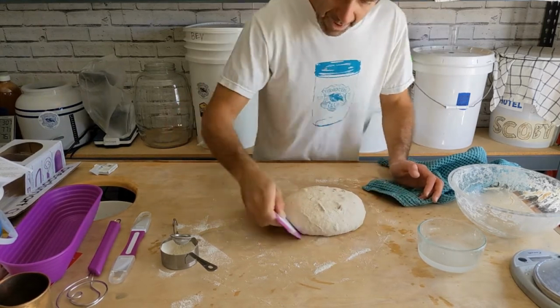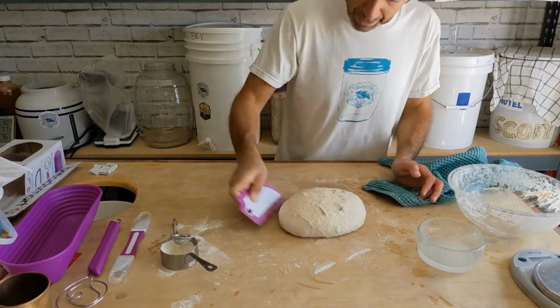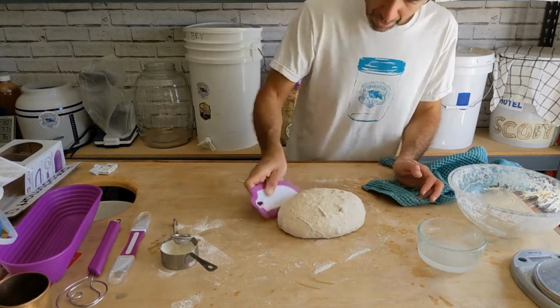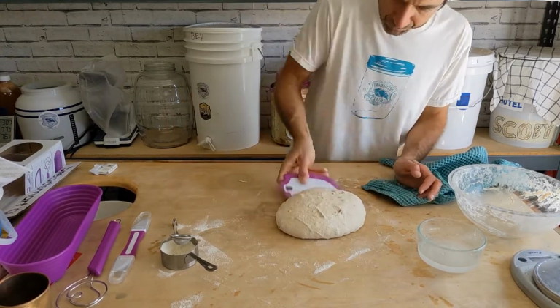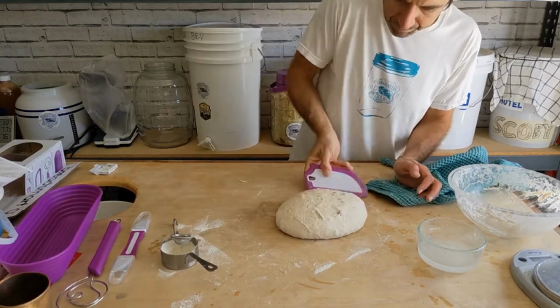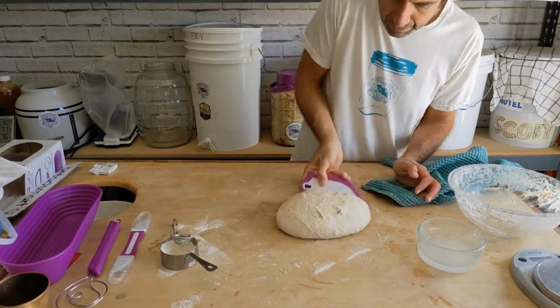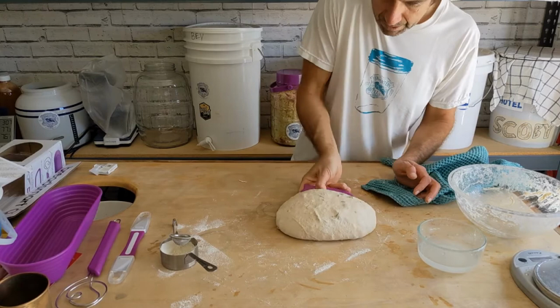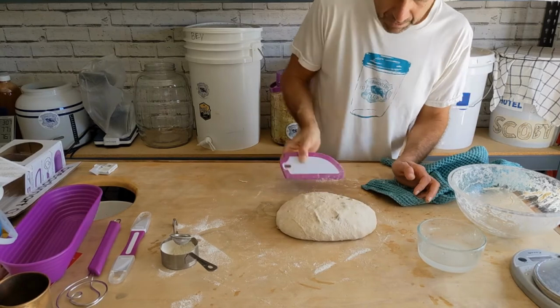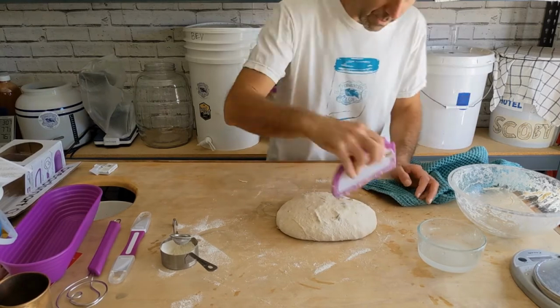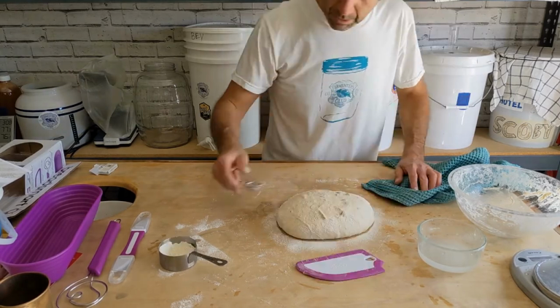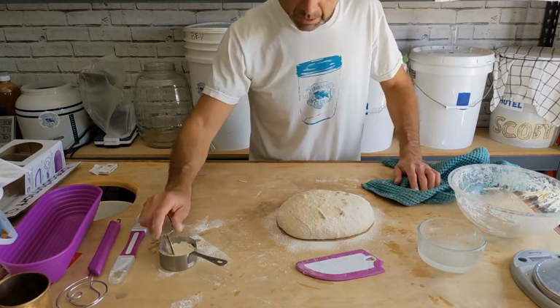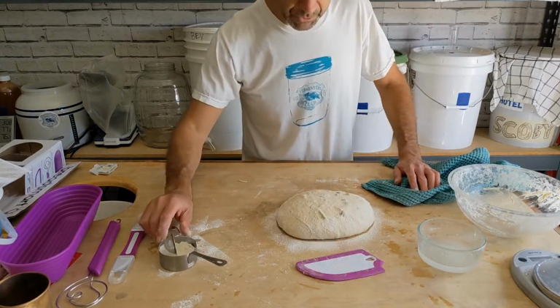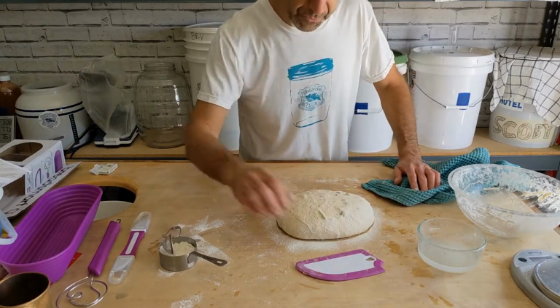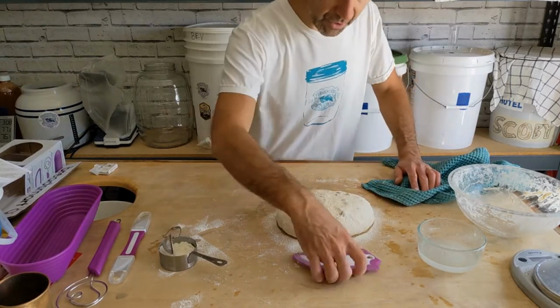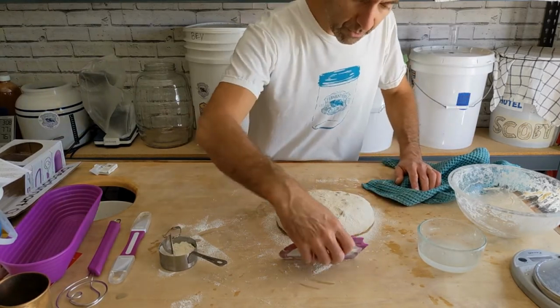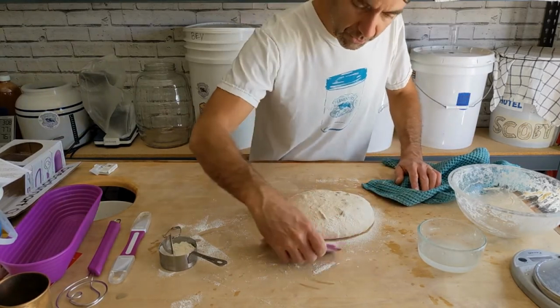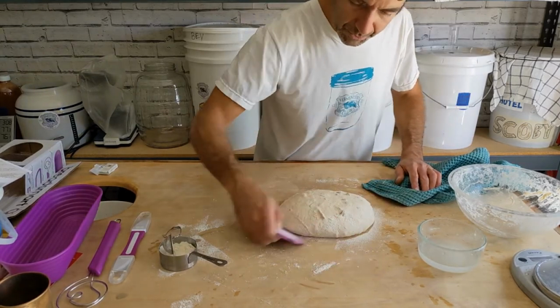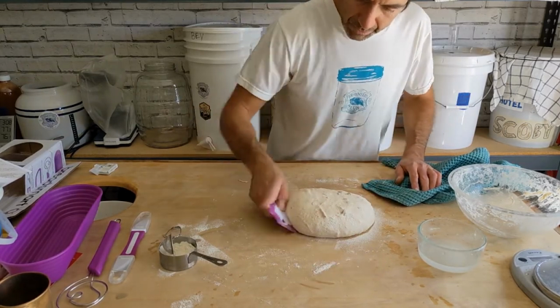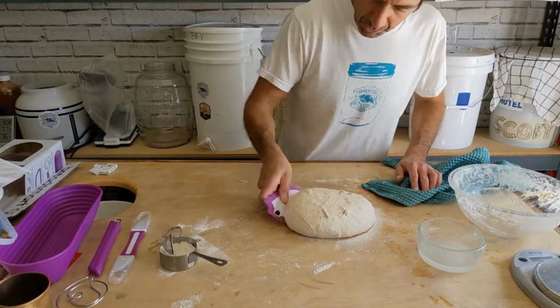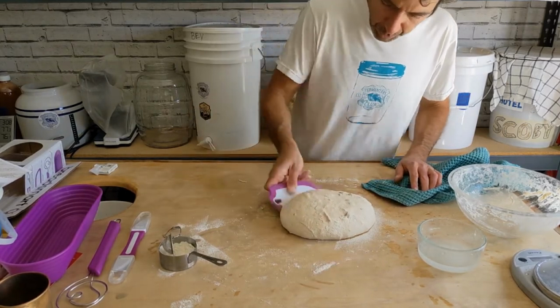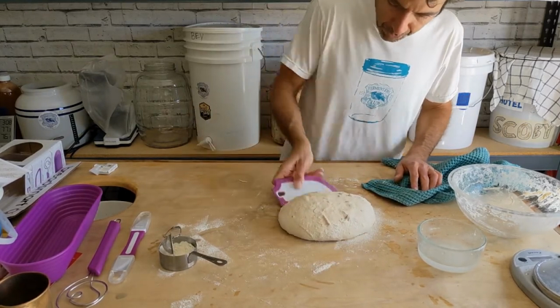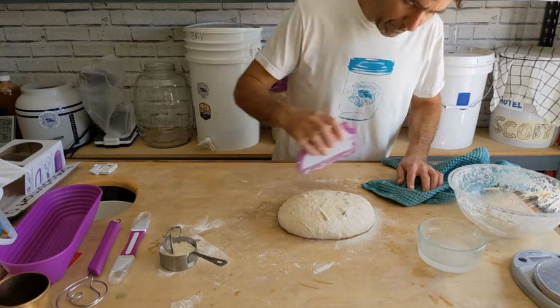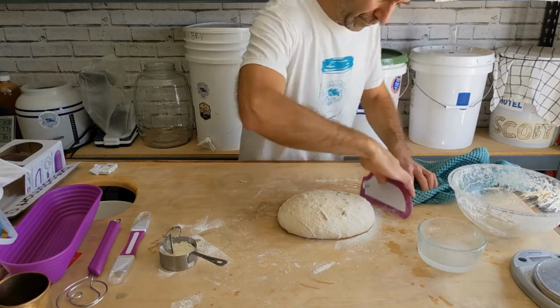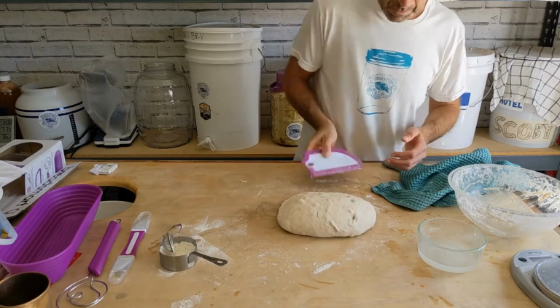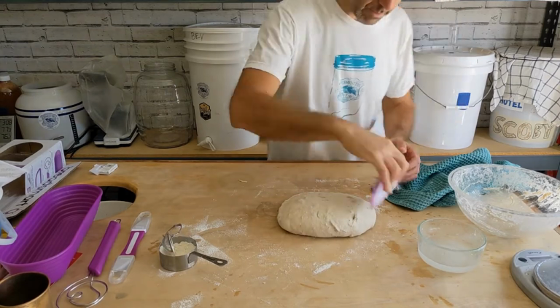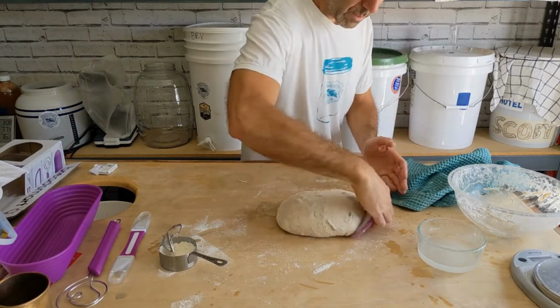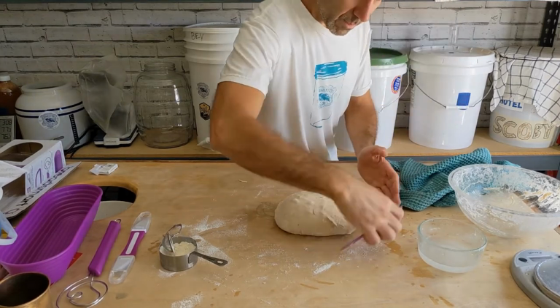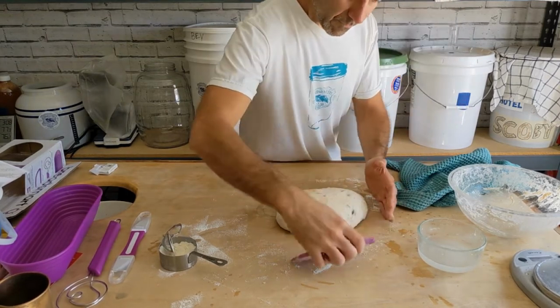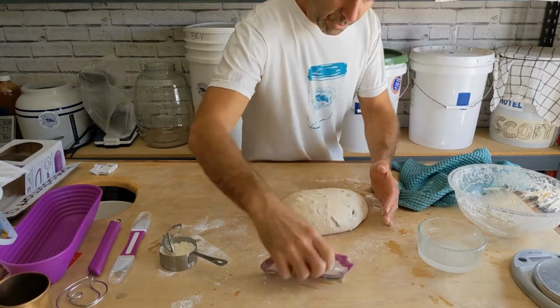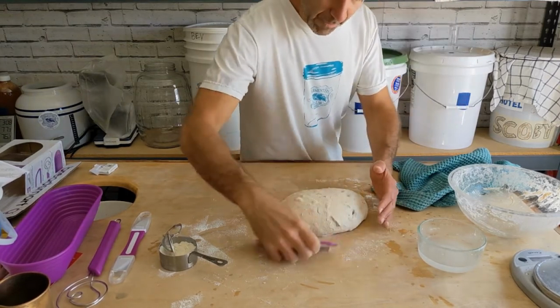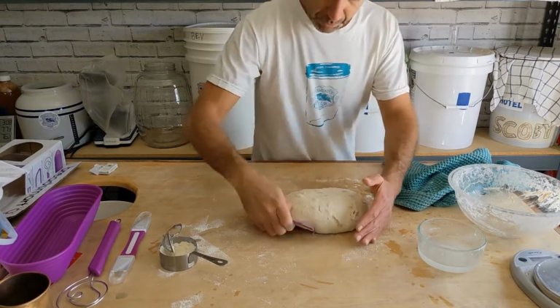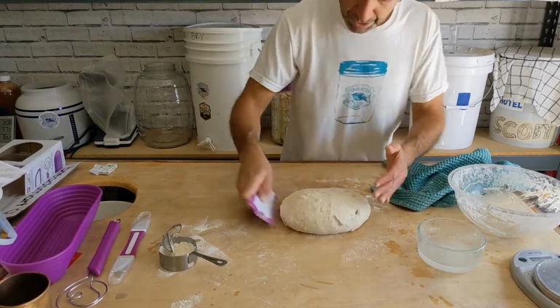It's starting to behave a little better now. This is the first time I'm using this tool, so there's a little bit of a learning curve. Doing pretty good on this pre-shape.